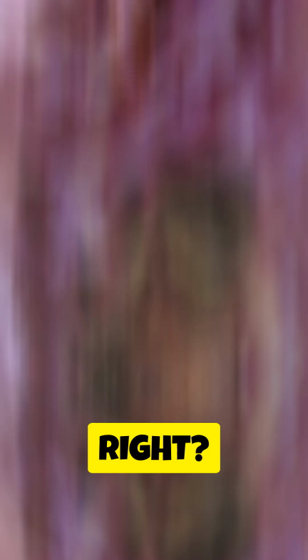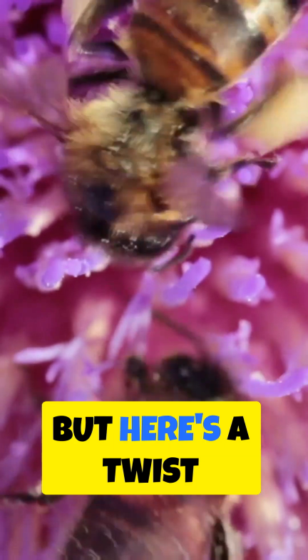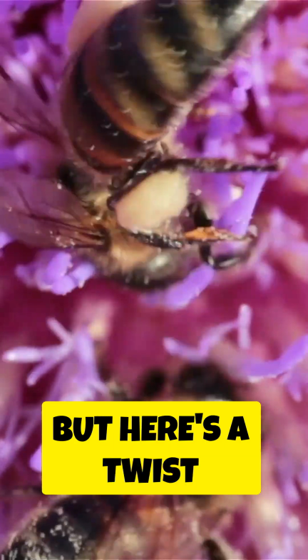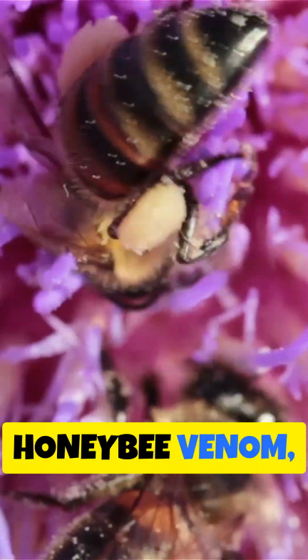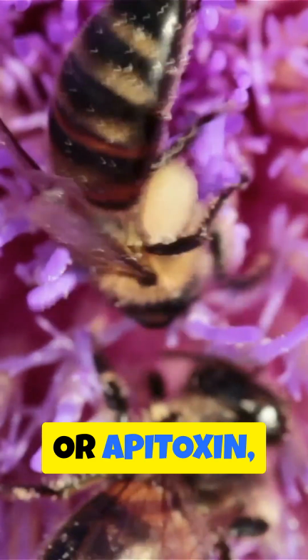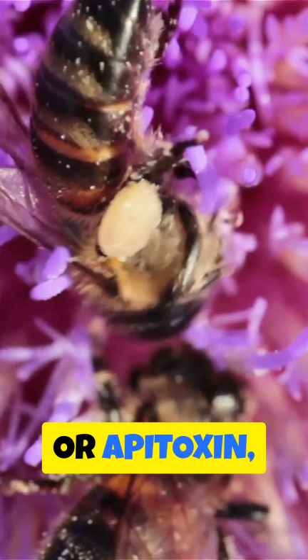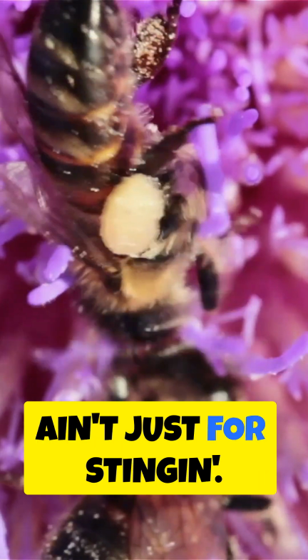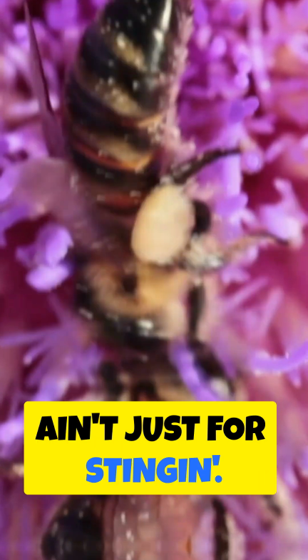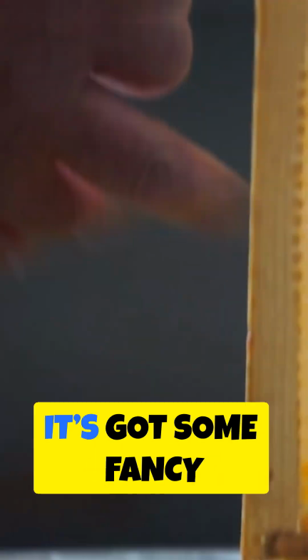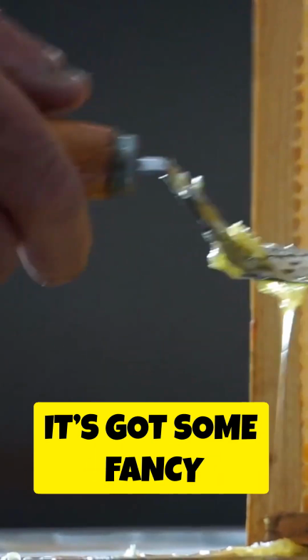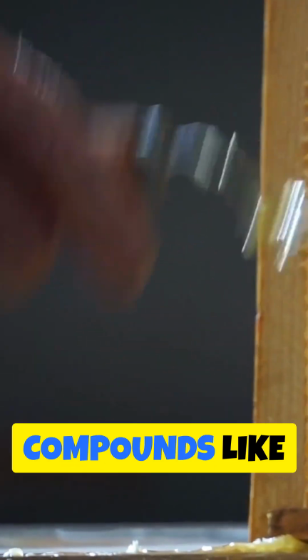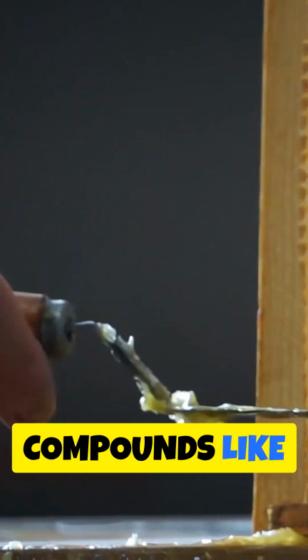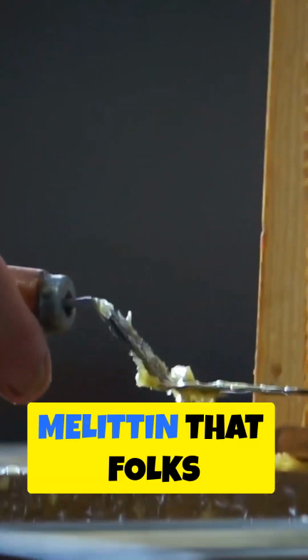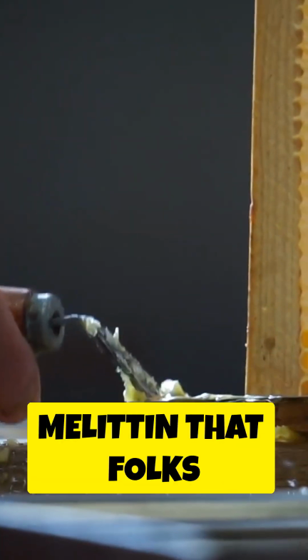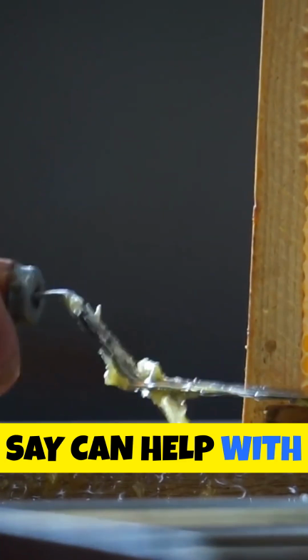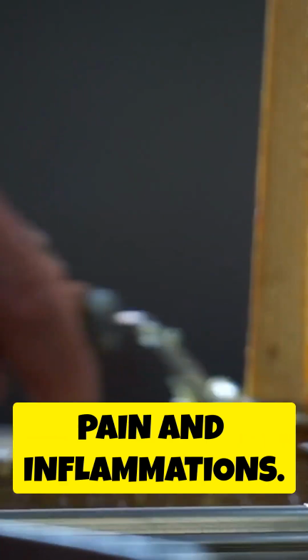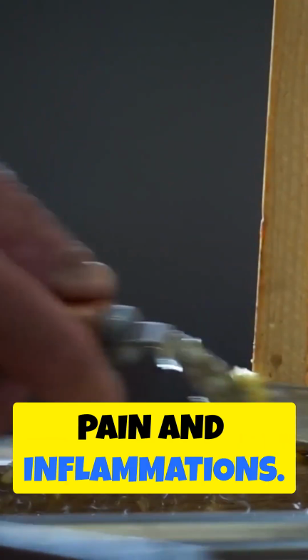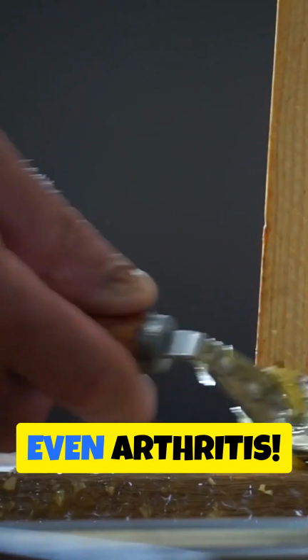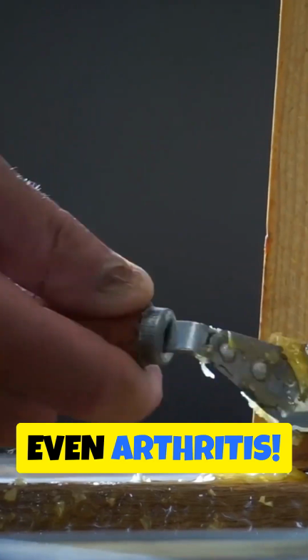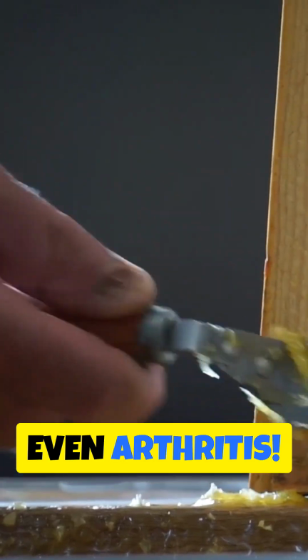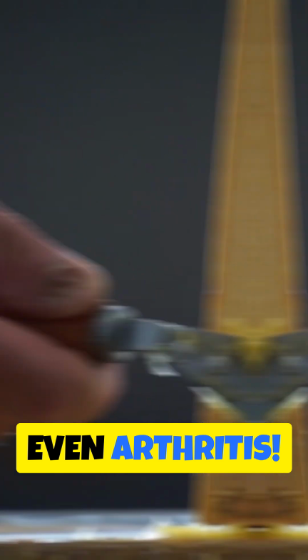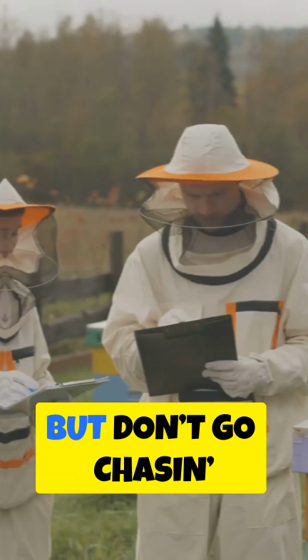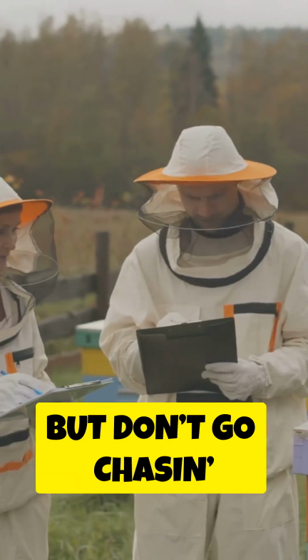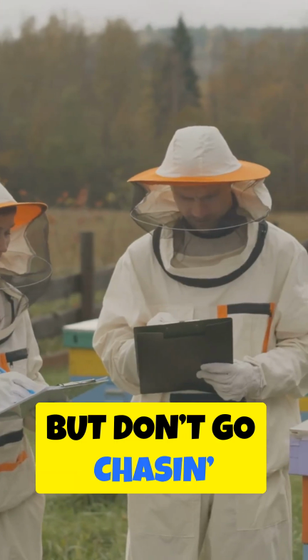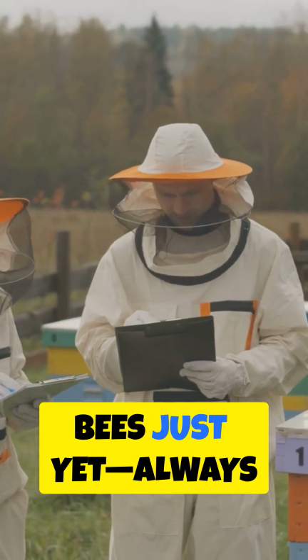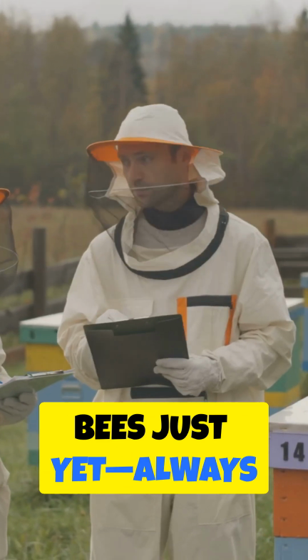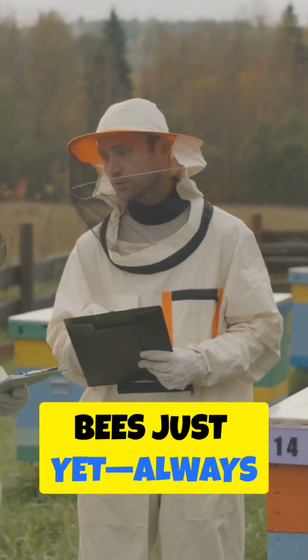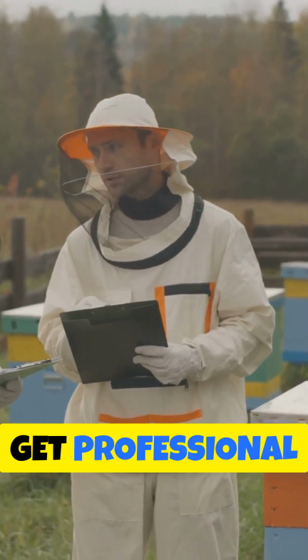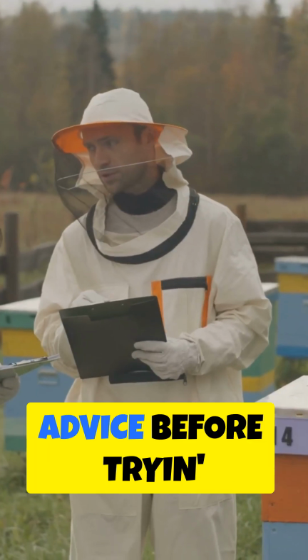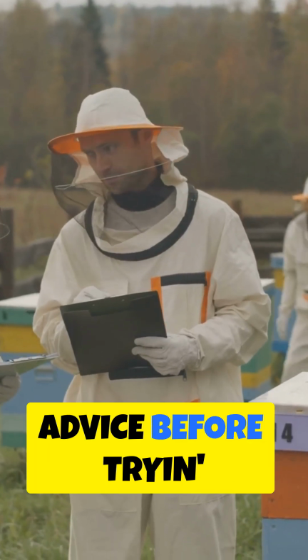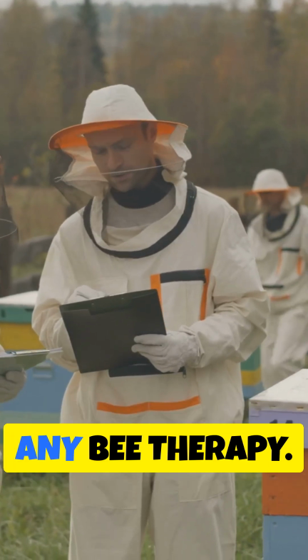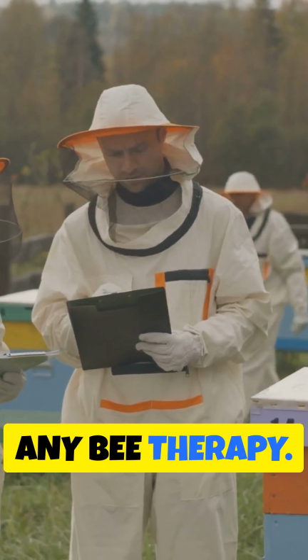But here's a twist — honeybee venom, or apitoxin, ain't just for stinging. It's got some fancy compounds like melittin that folks say can help with pain and inflammation, even arthritis. But don't go chasing bees just yet — always get professional advice before trying any bee therapy.